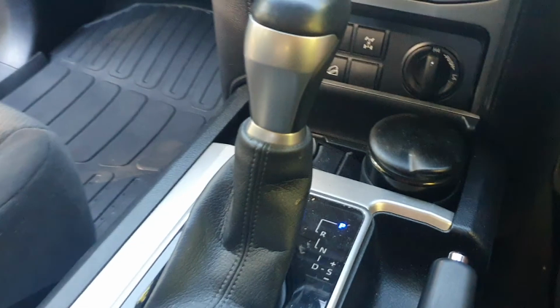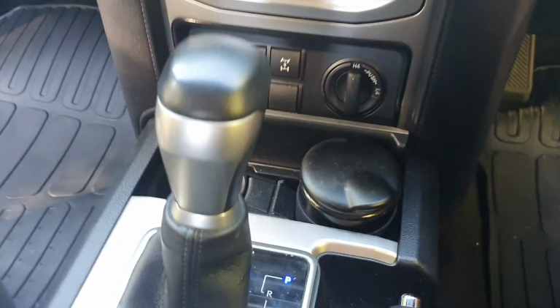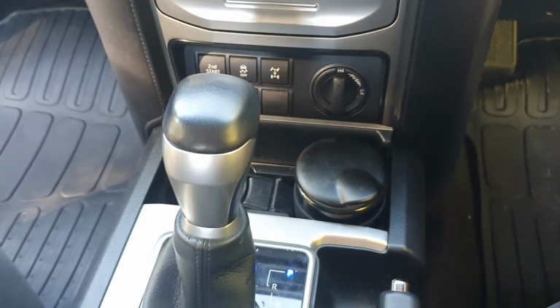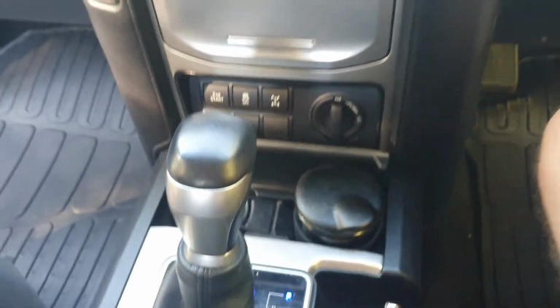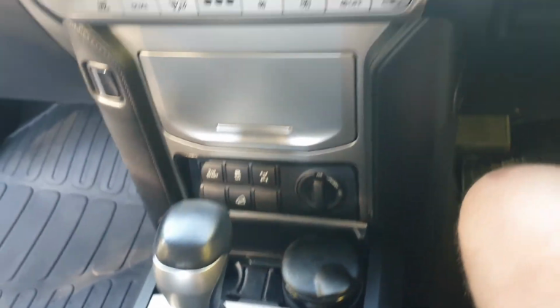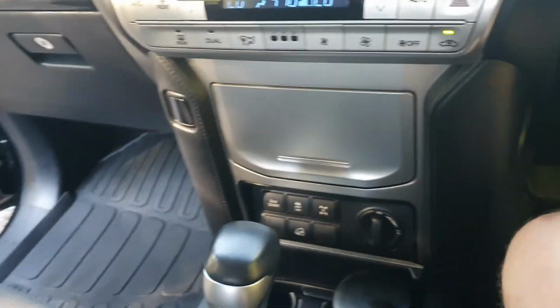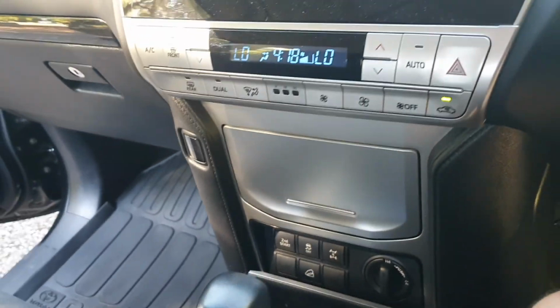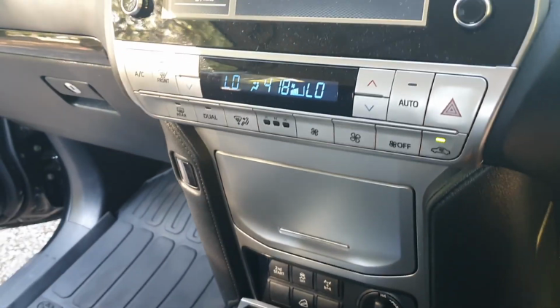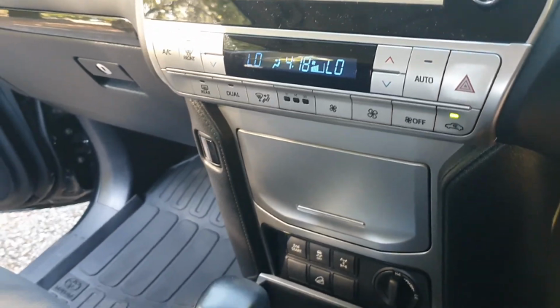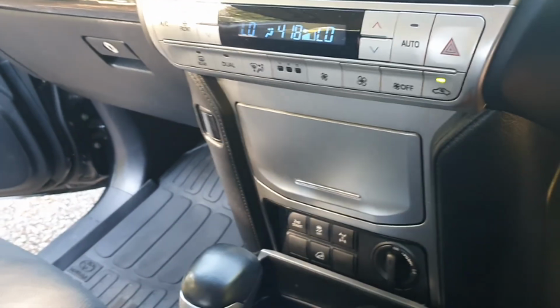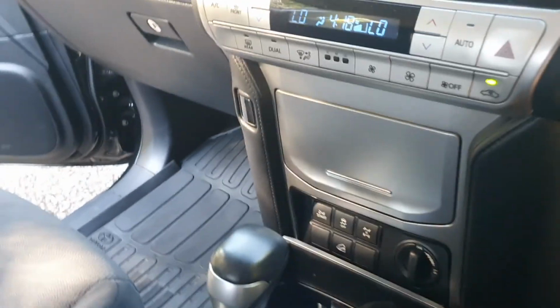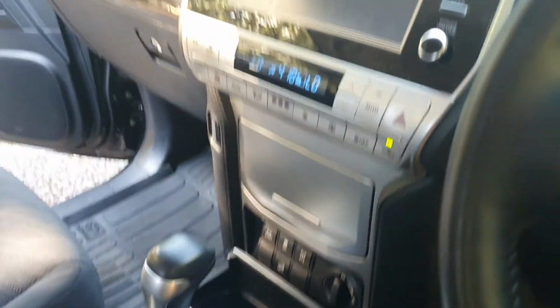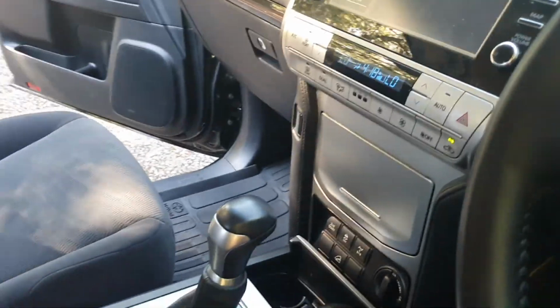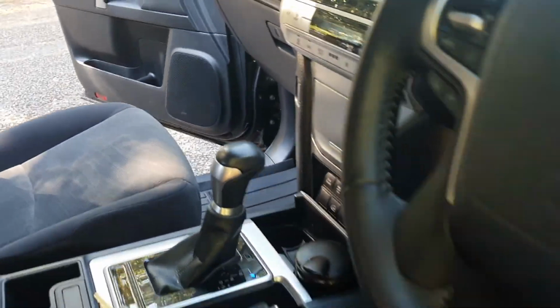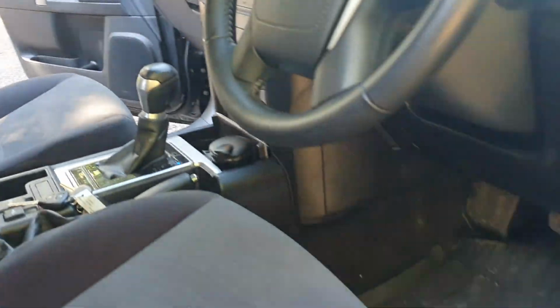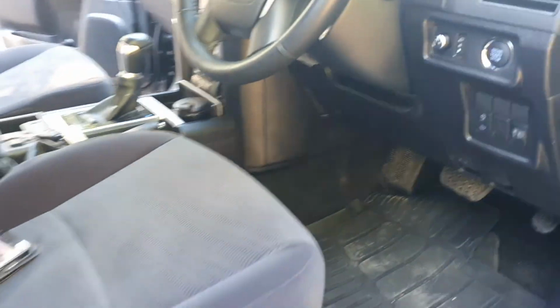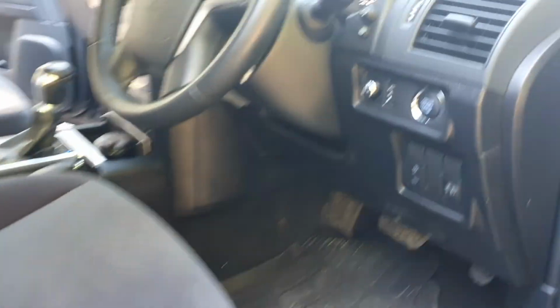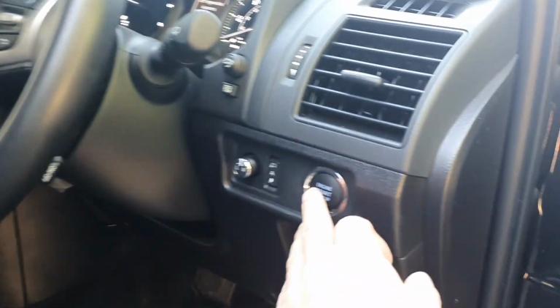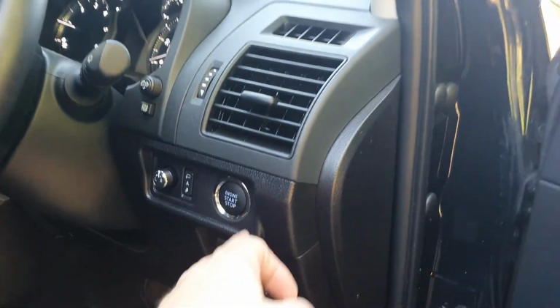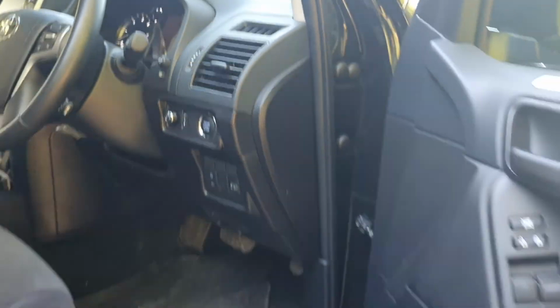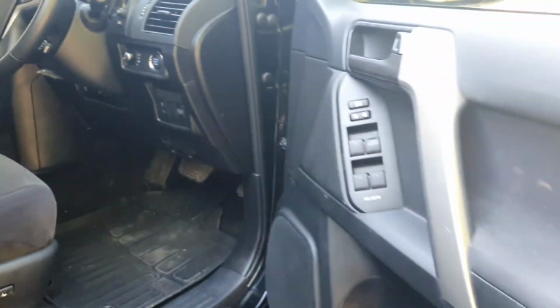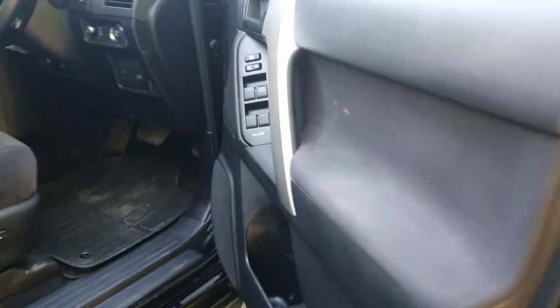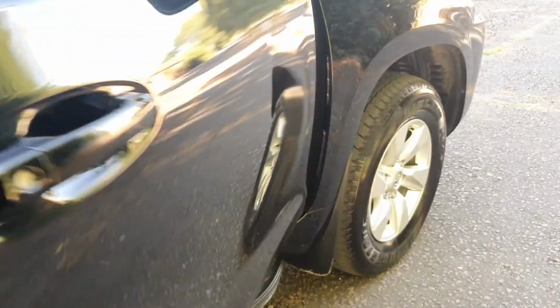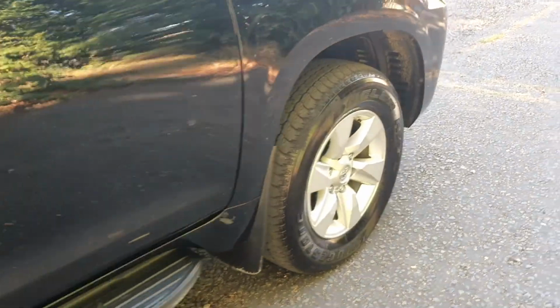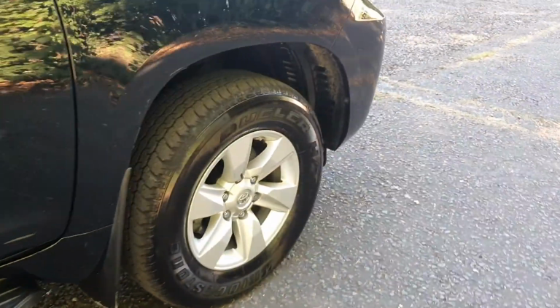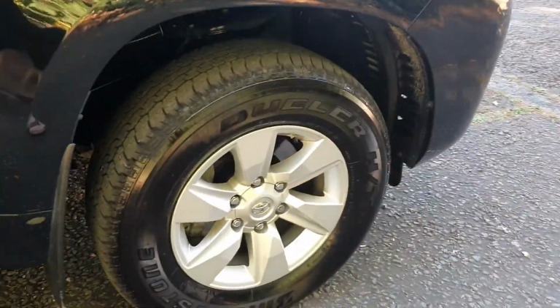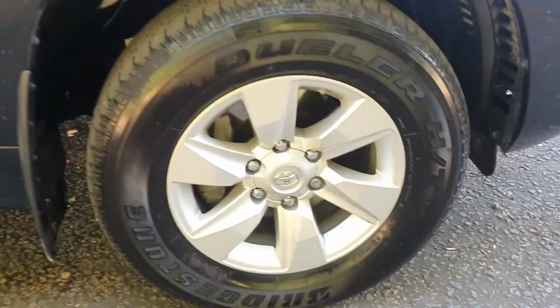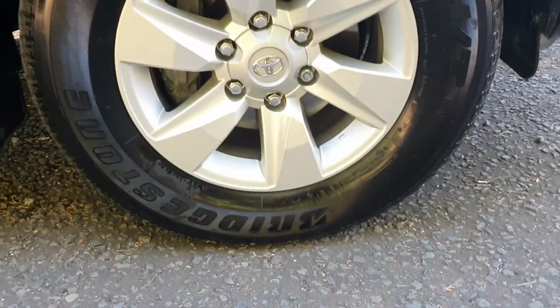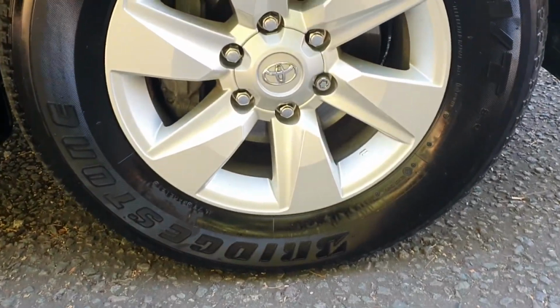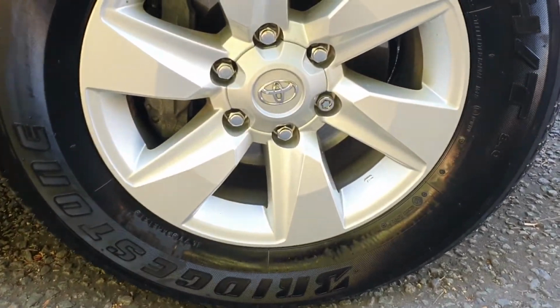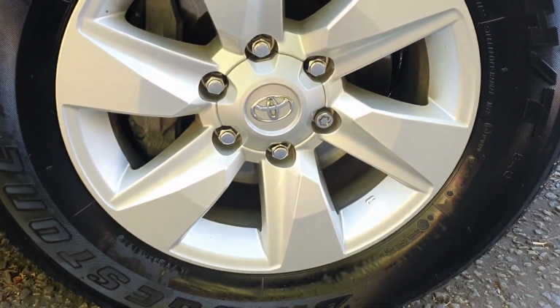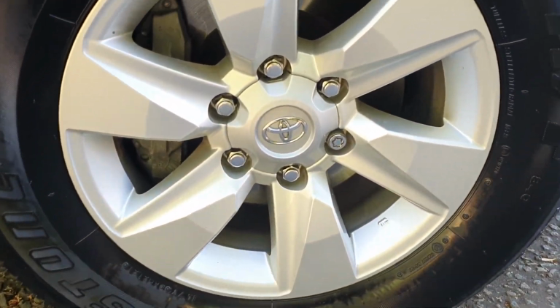Sport mode gearbox — great bit of kit to be fair, they are proper. Stop-start. All Bridgestone tyres on it.